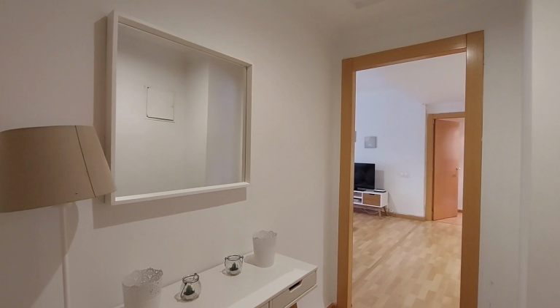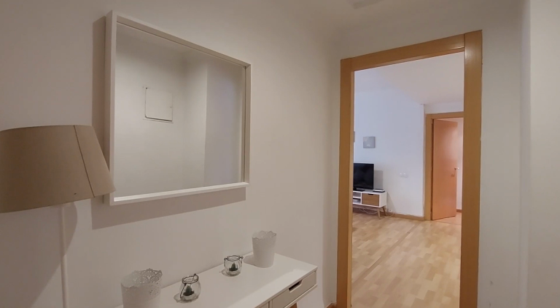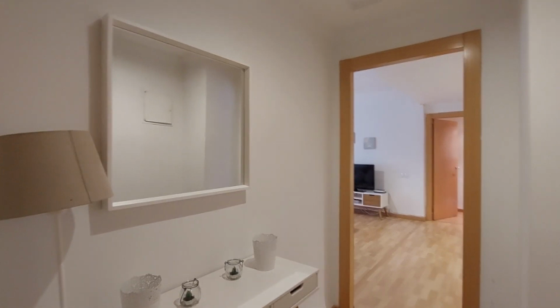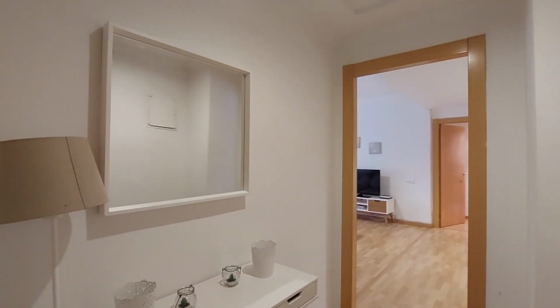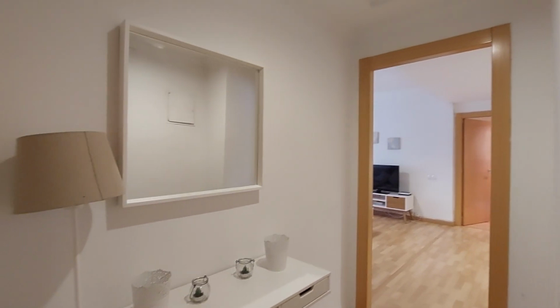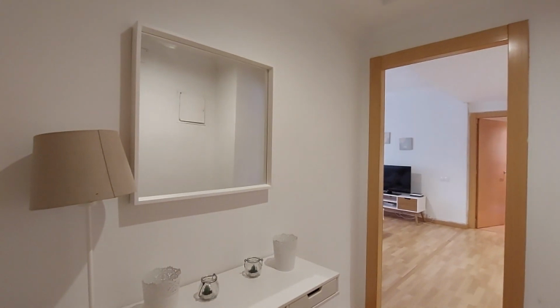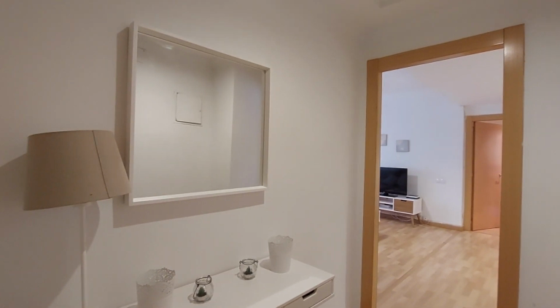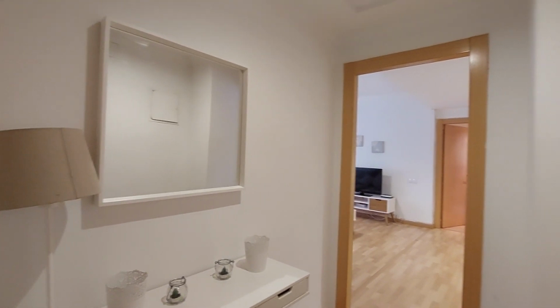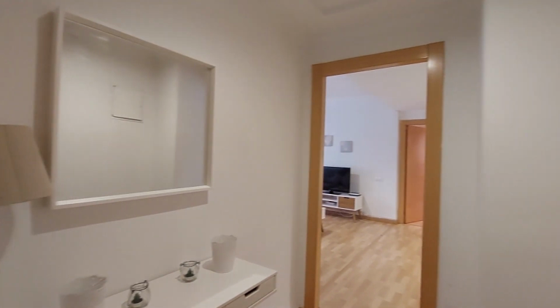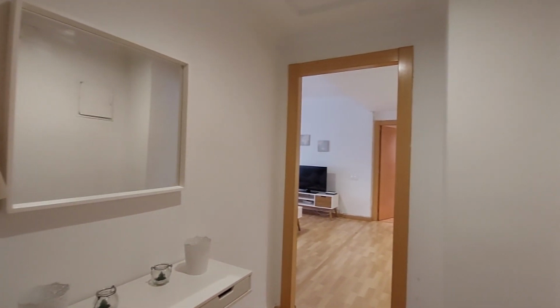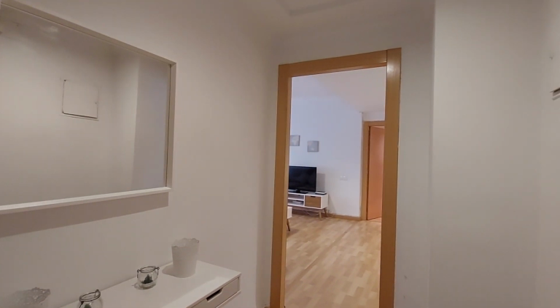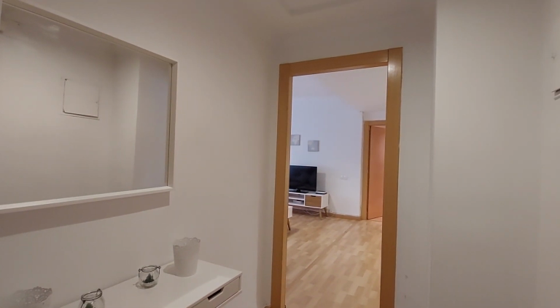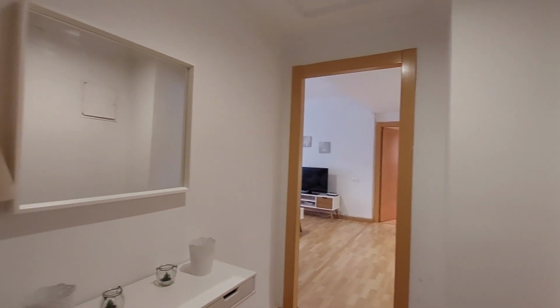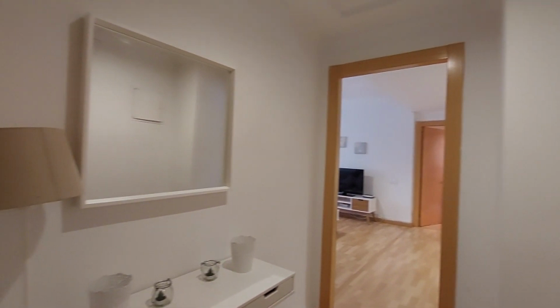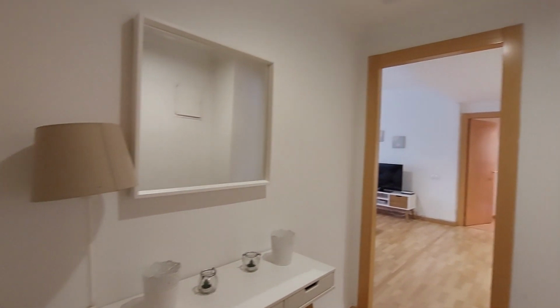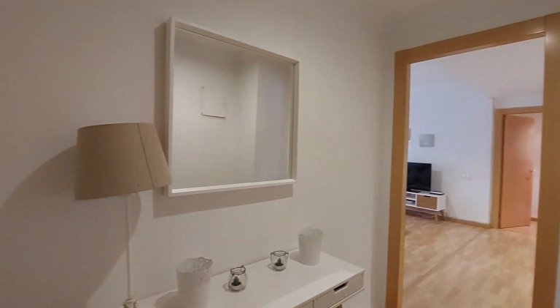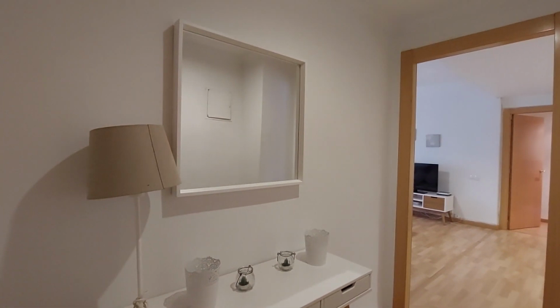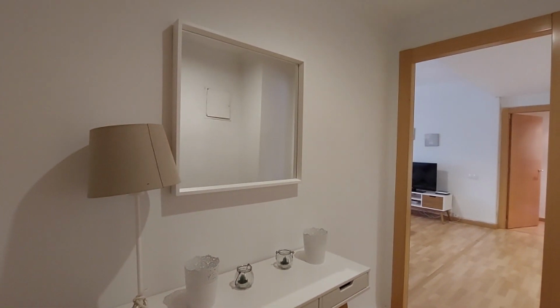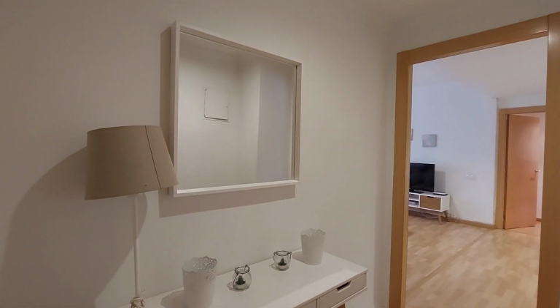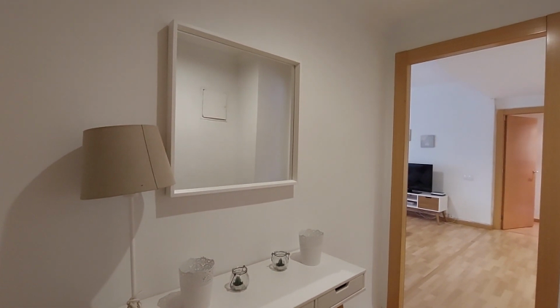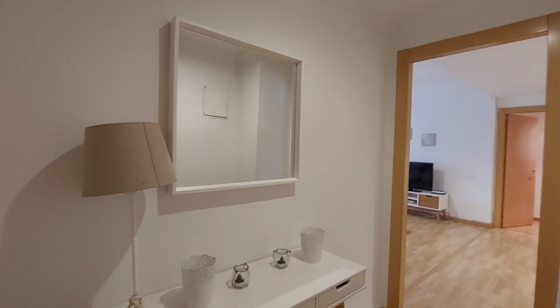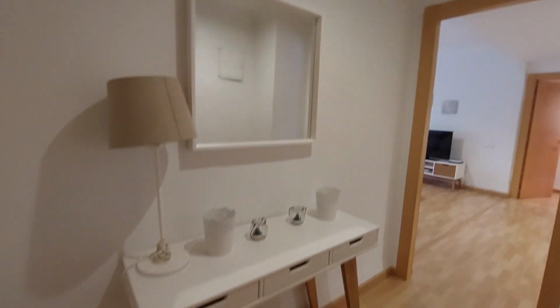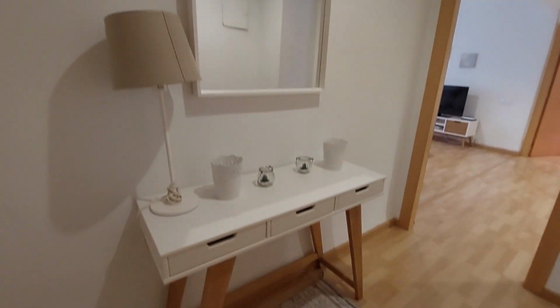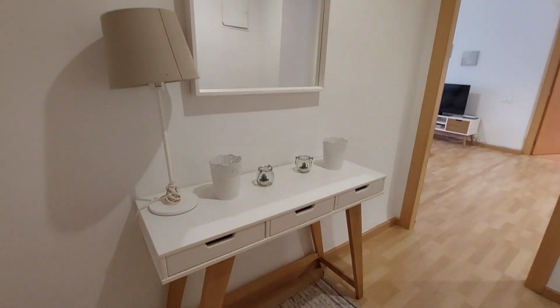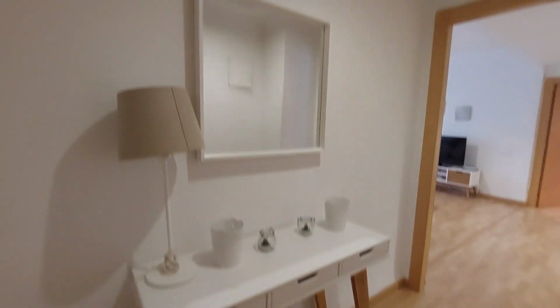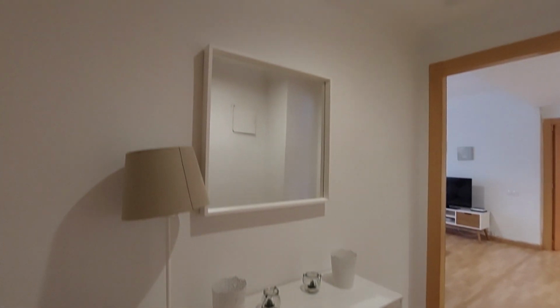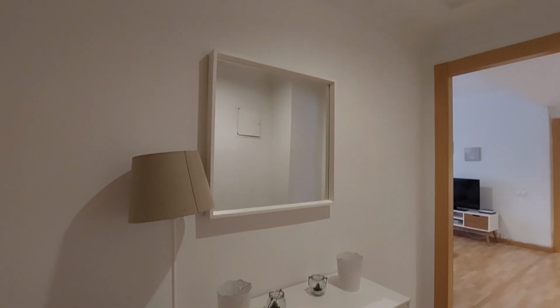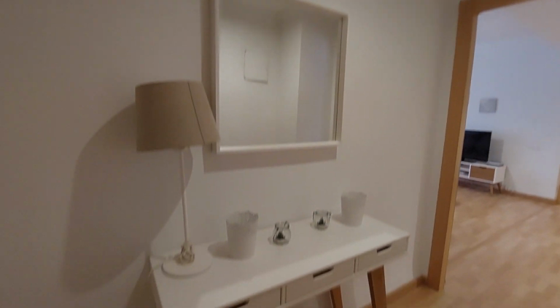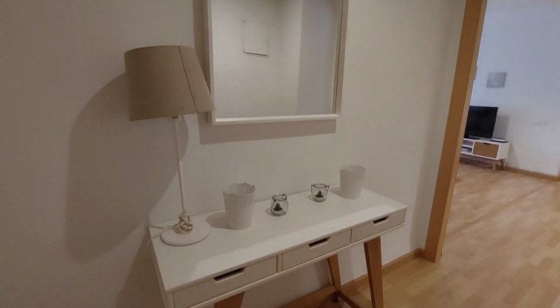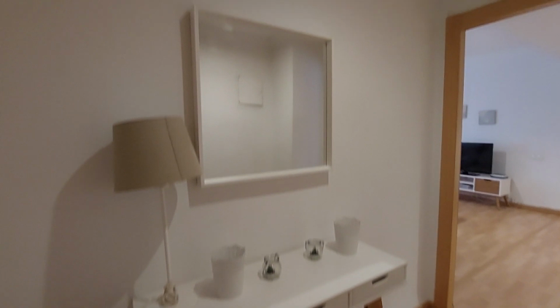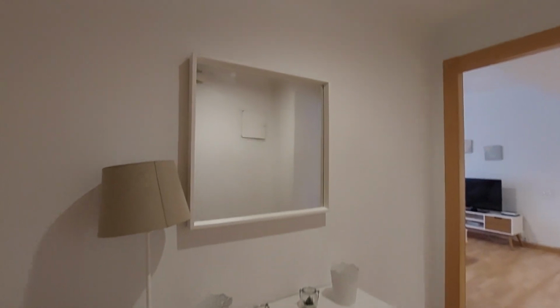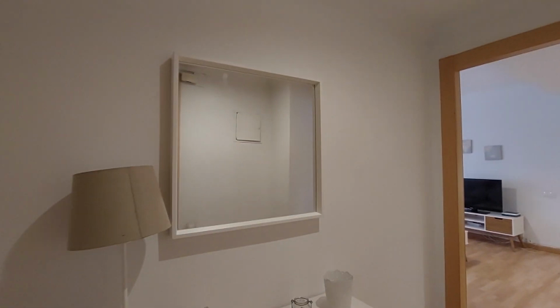Hello, this is Ana Colamoreto from Spotahome. Here we are in Carrer Editor Manuel Aguilar. We are going to visit this two-bedroom apartment. This is the entrance. As you can see, you have a table and a mirror.